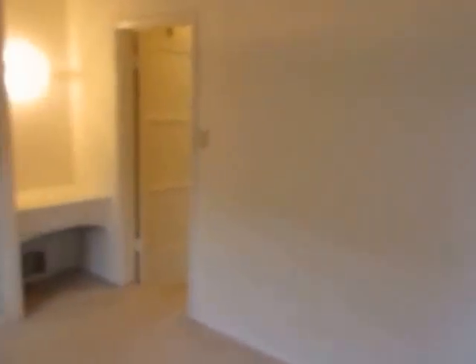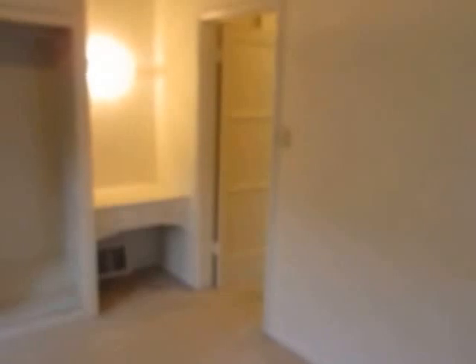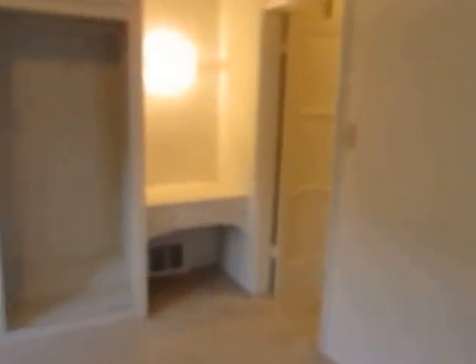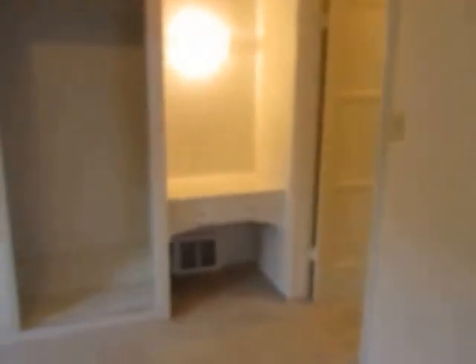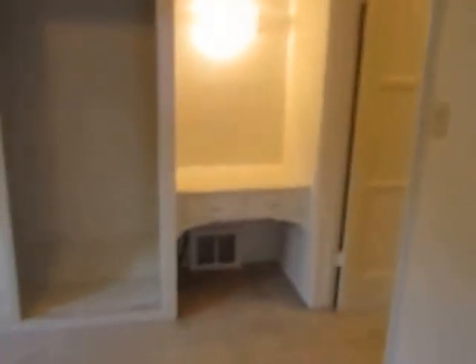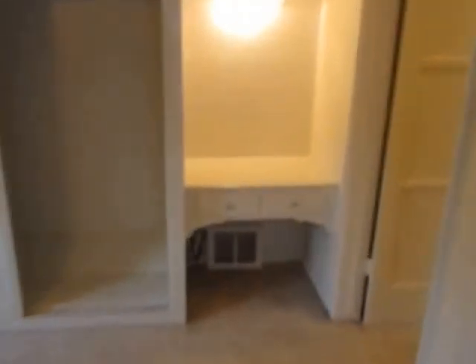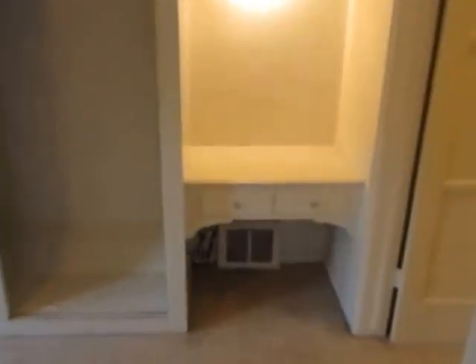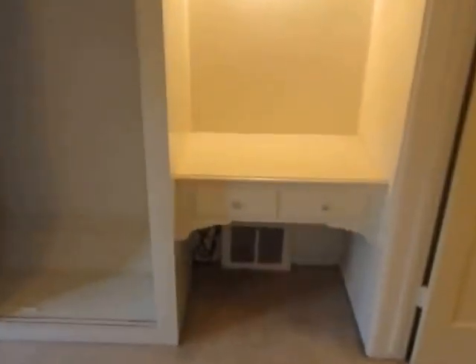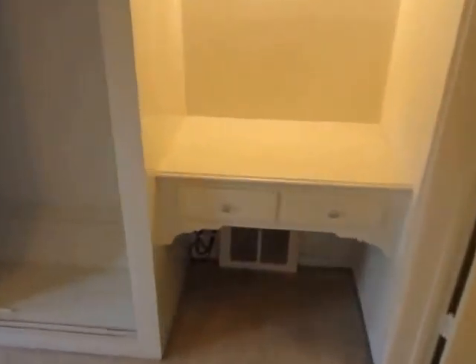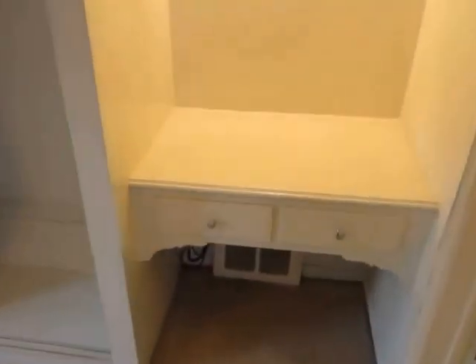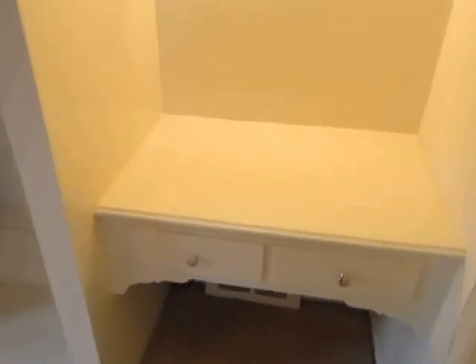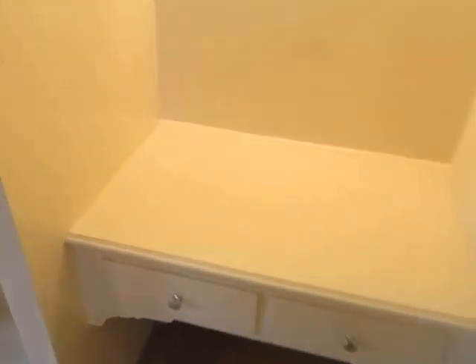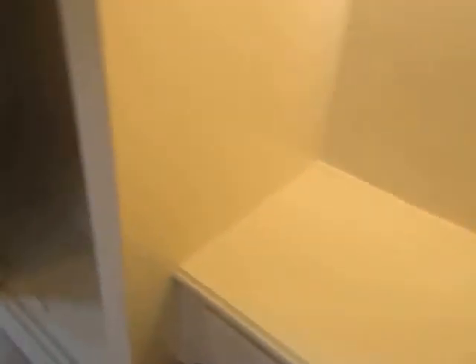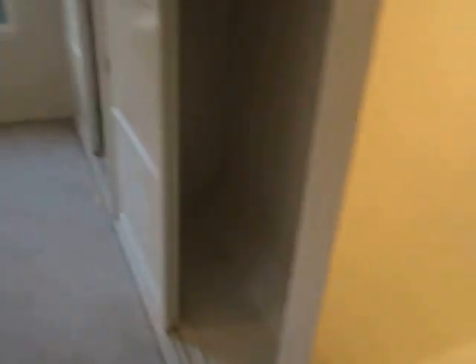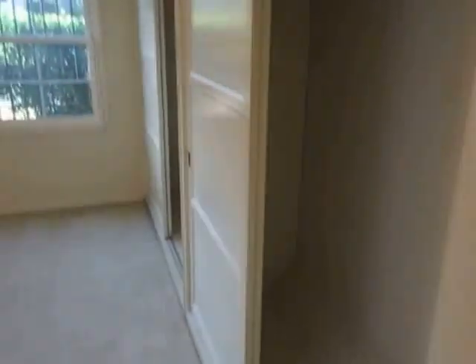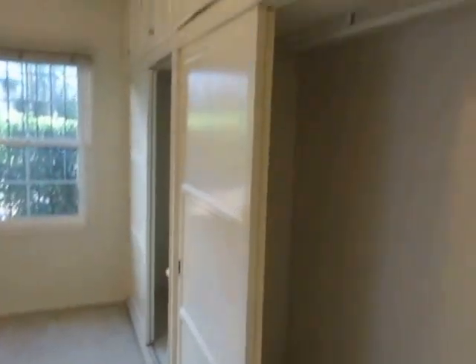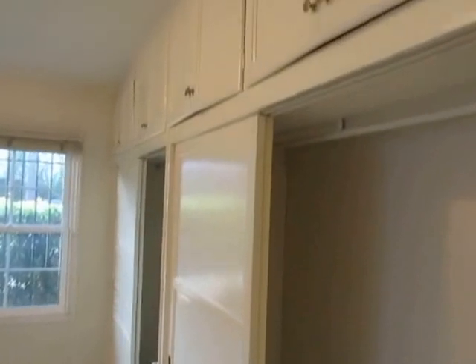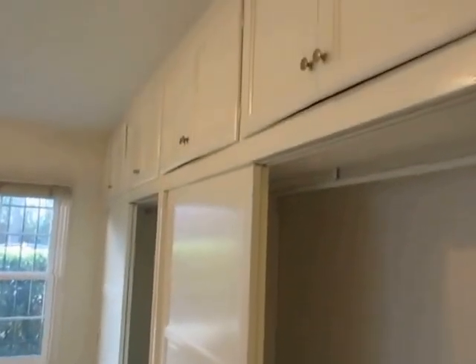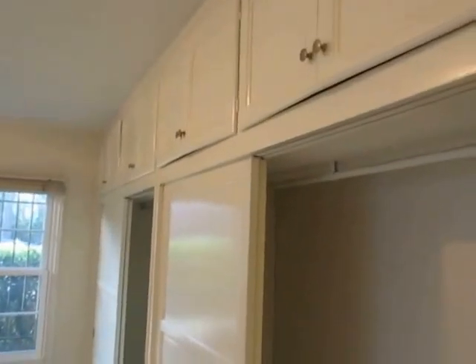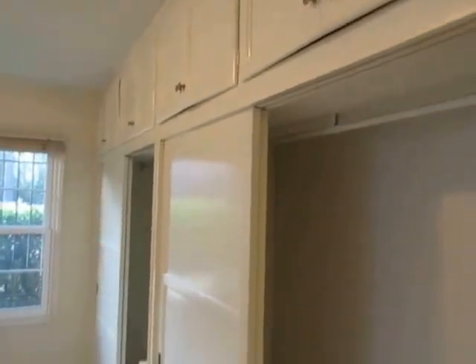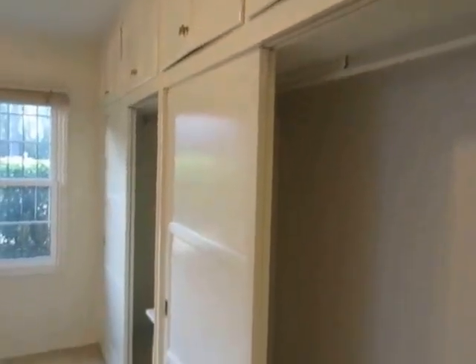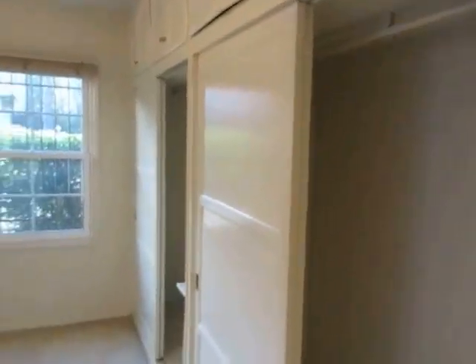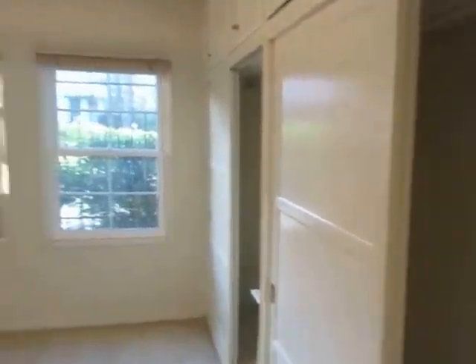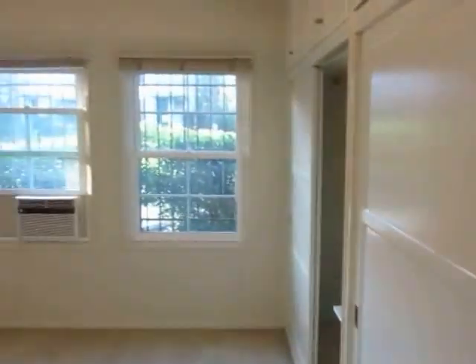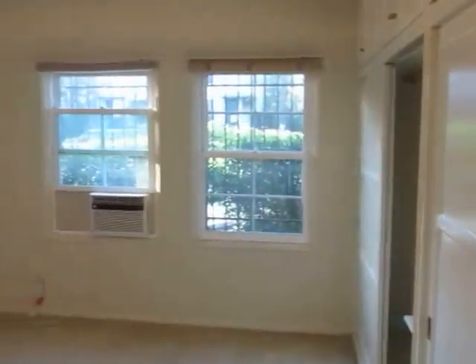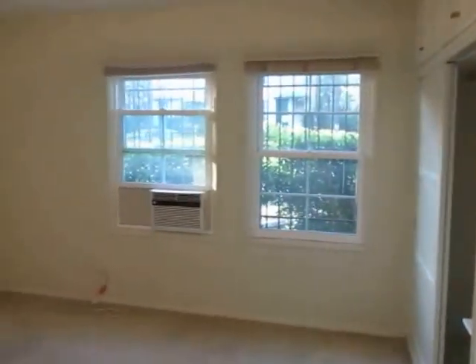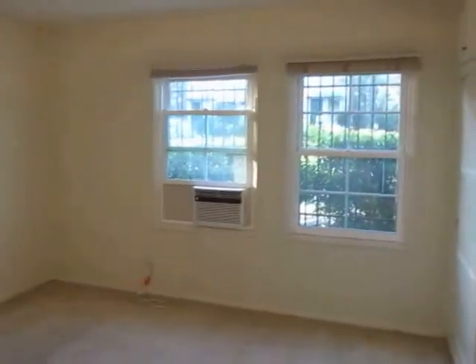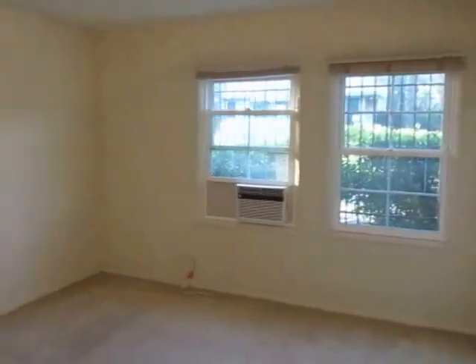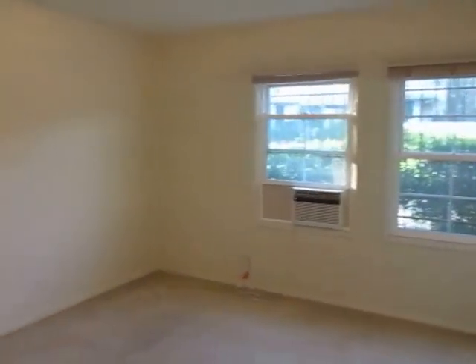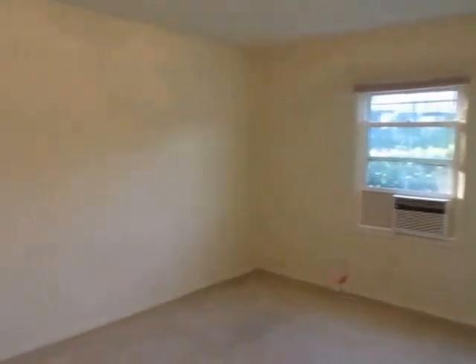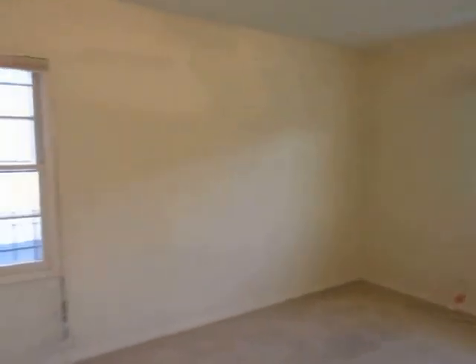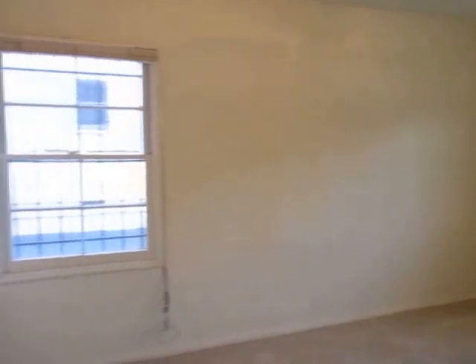We're starting the video in the bedroom where there's a built-in desk here, lots of closet space, big windows for plenty of natural light and air-conditioning.